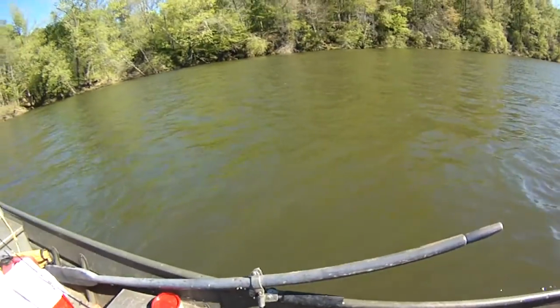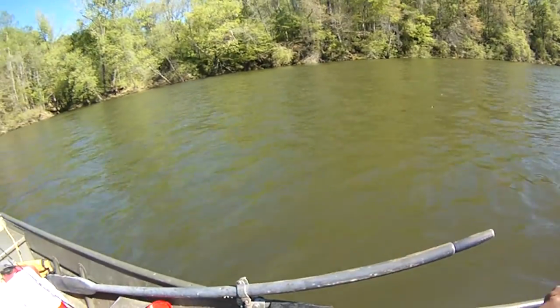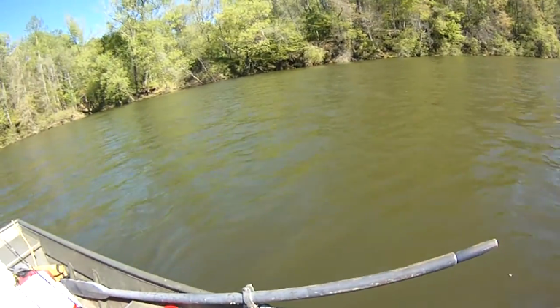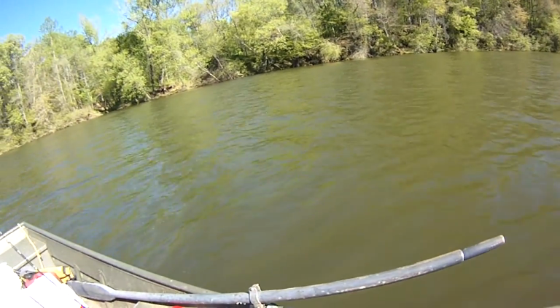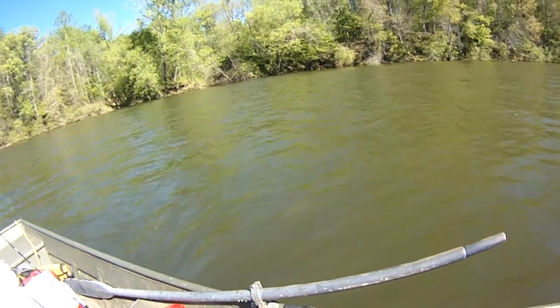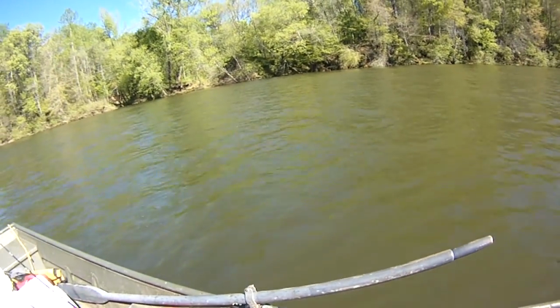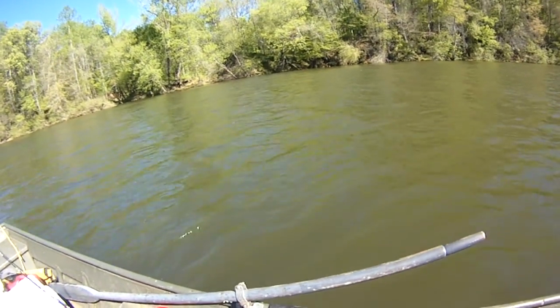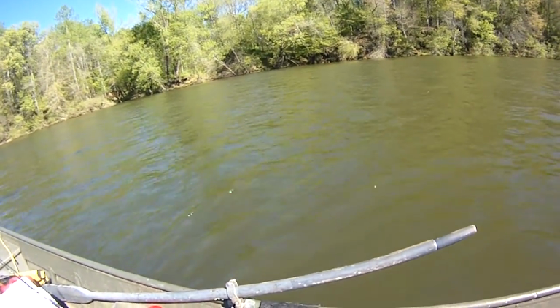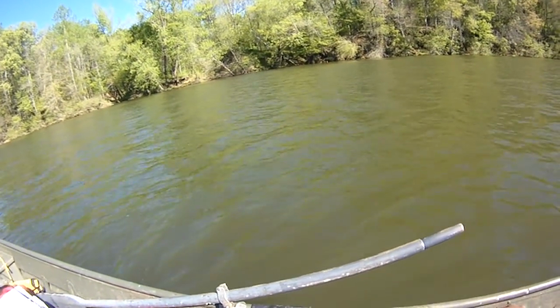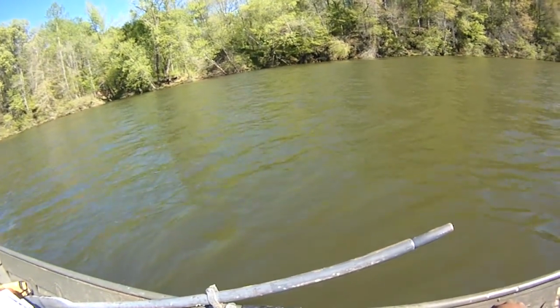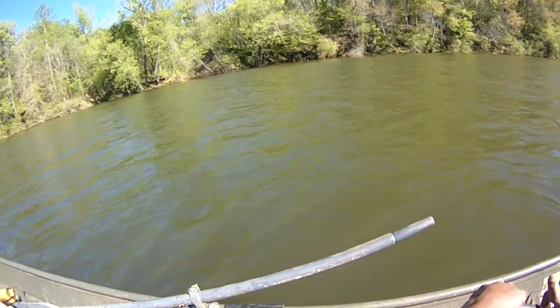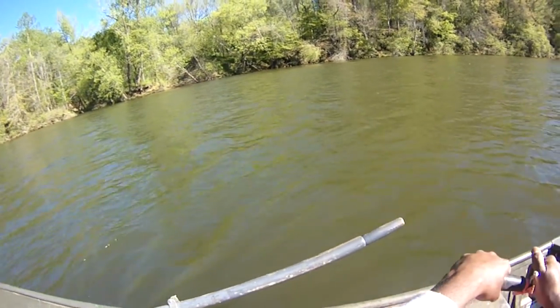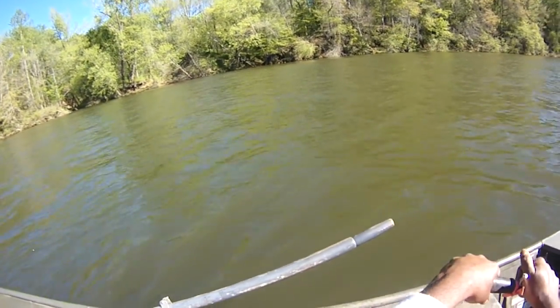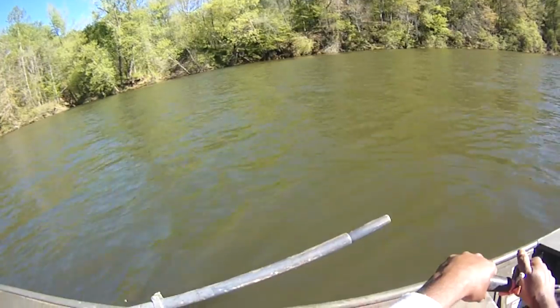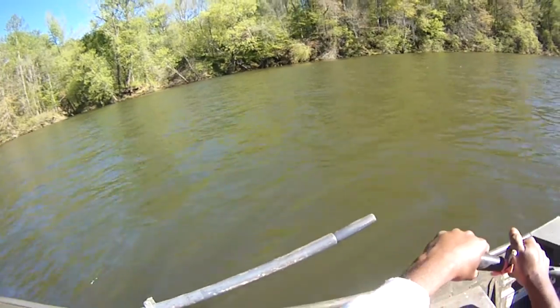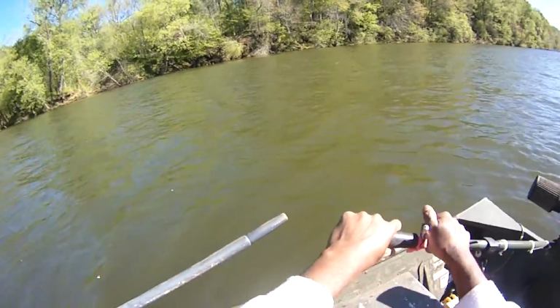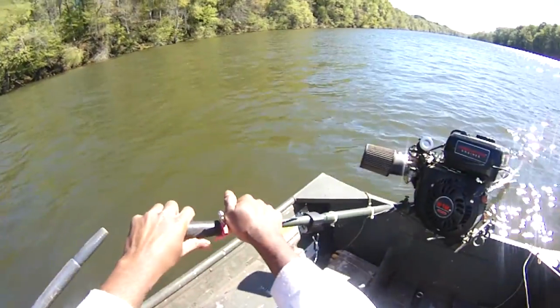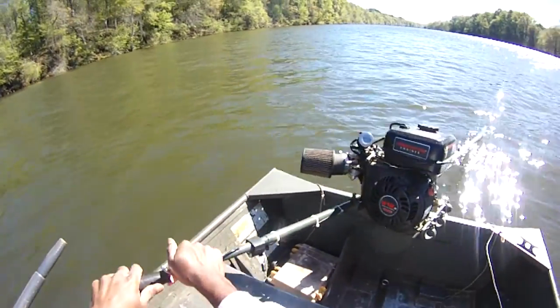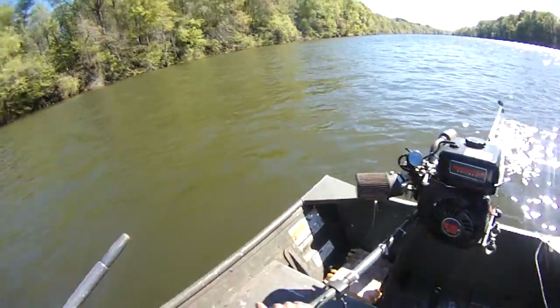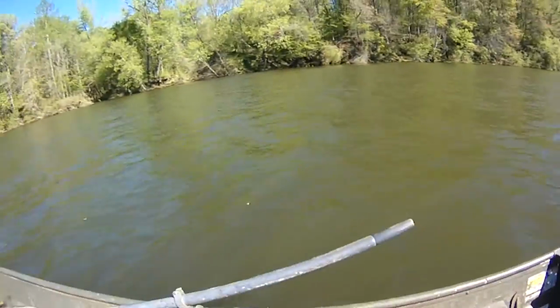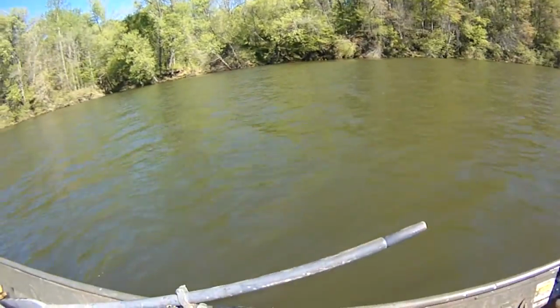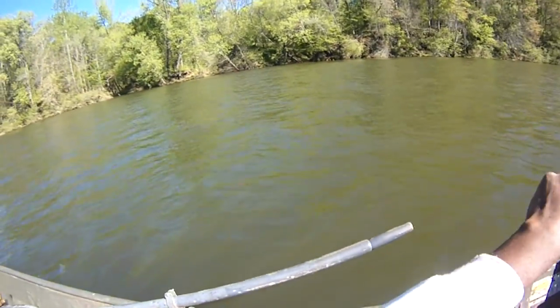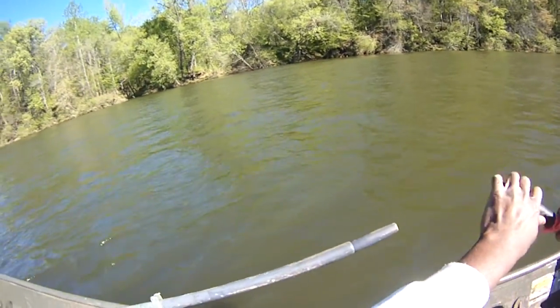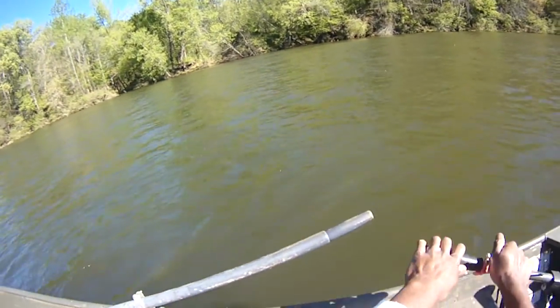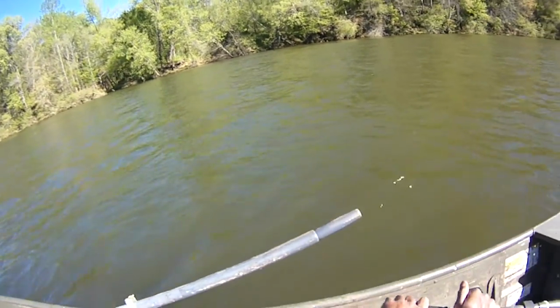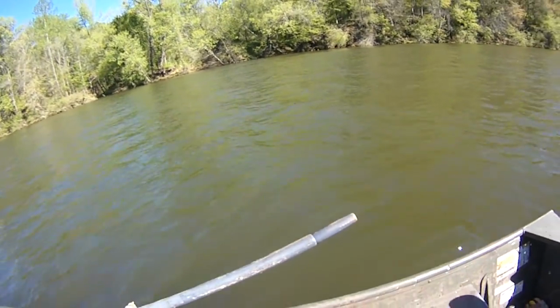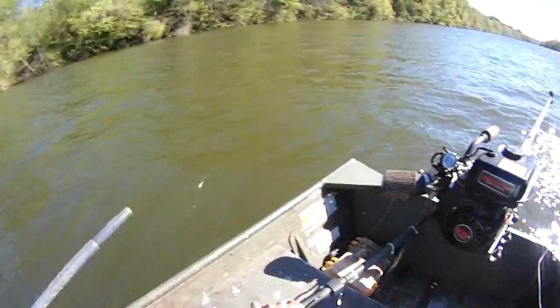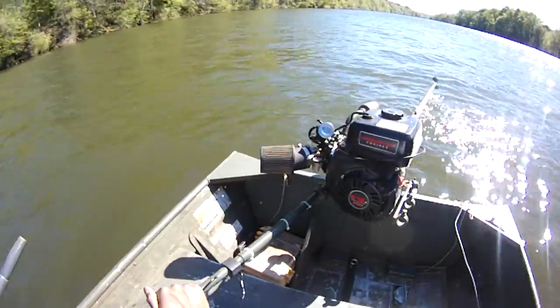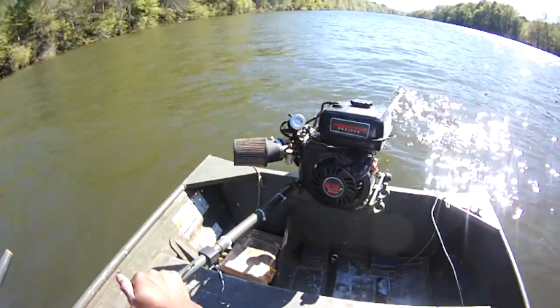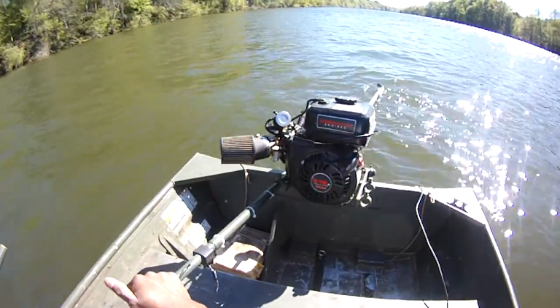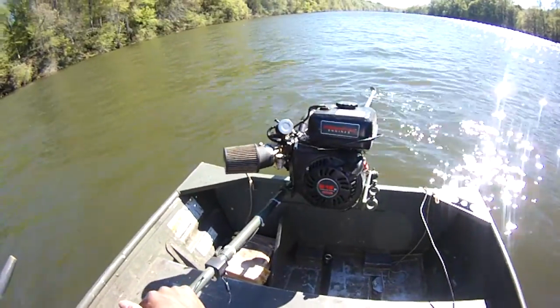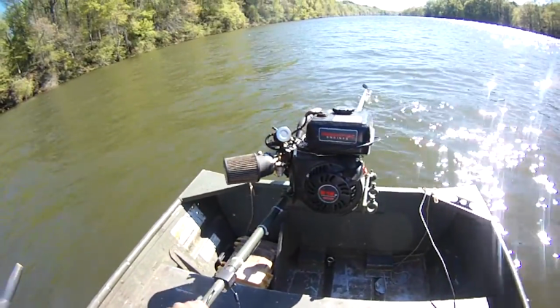What we're getting ready to do is drift here, and the current is pretty fast right now — they must be pushing some current. They weren't really pushing any when I first got here.